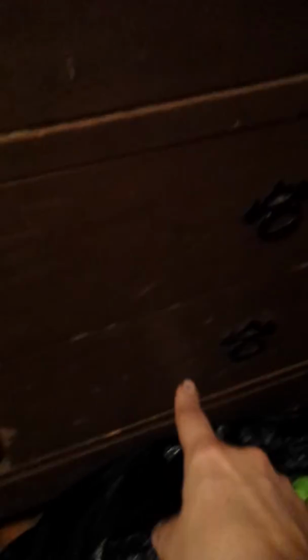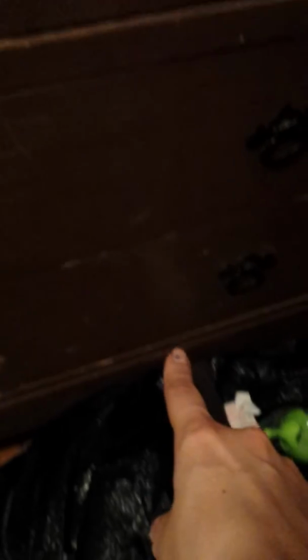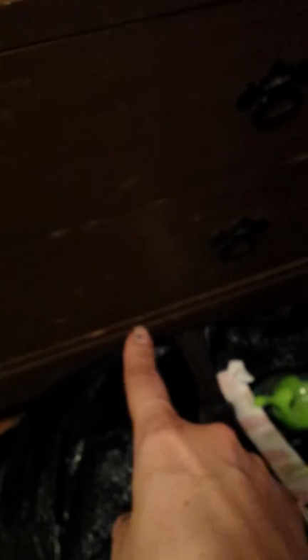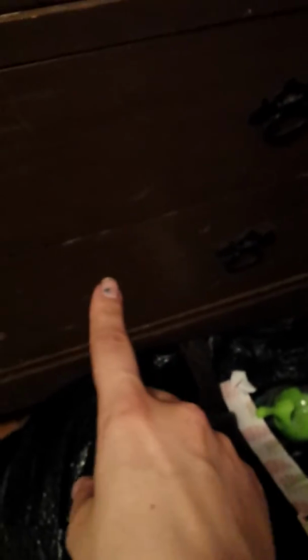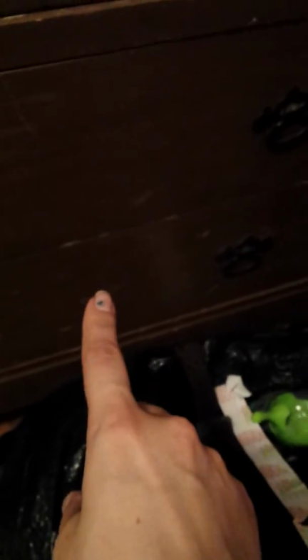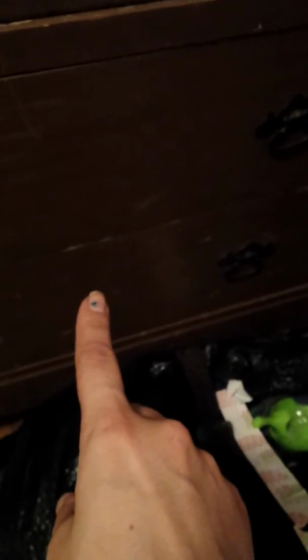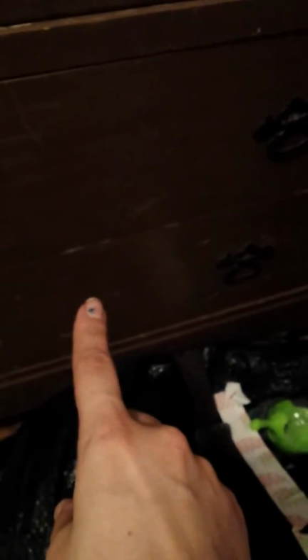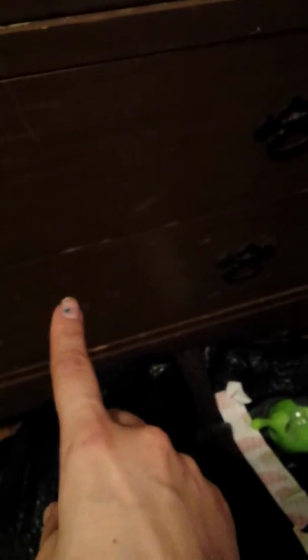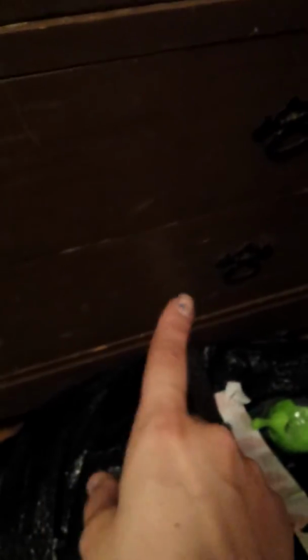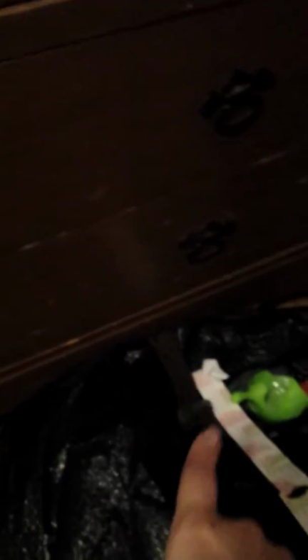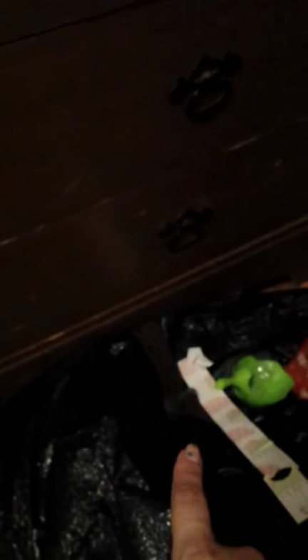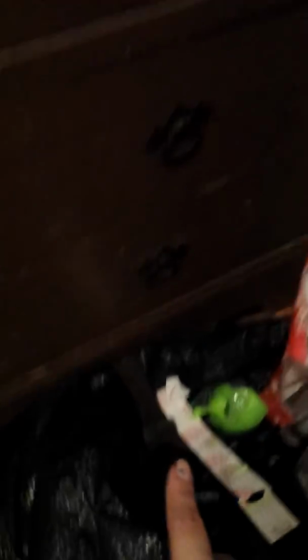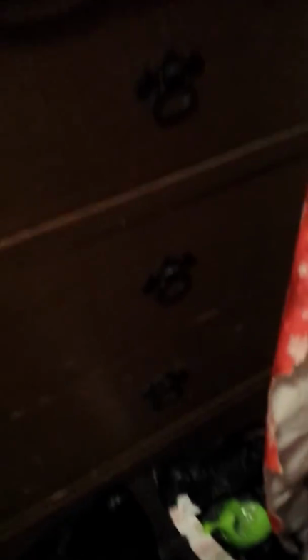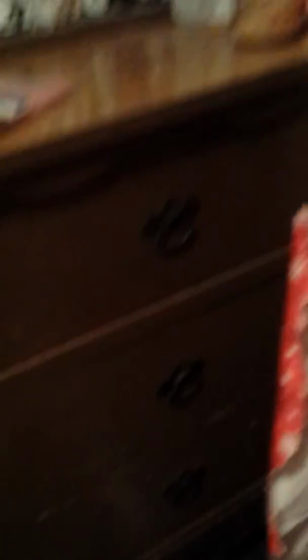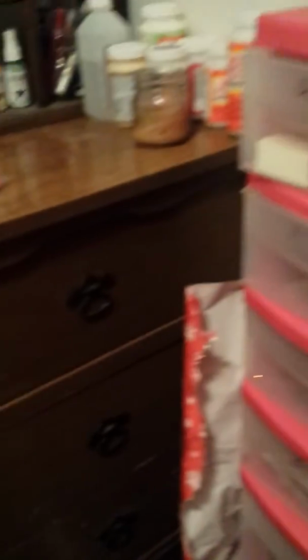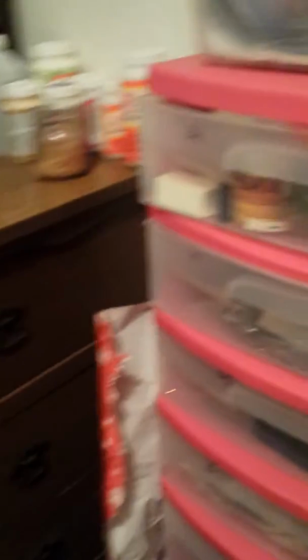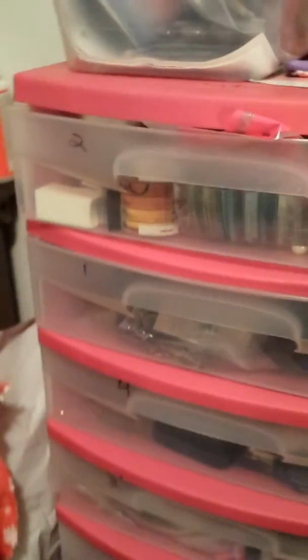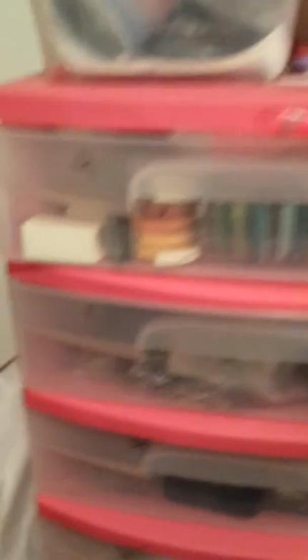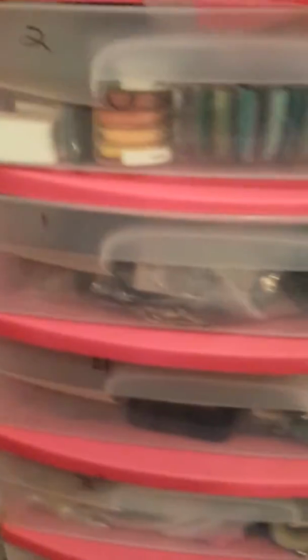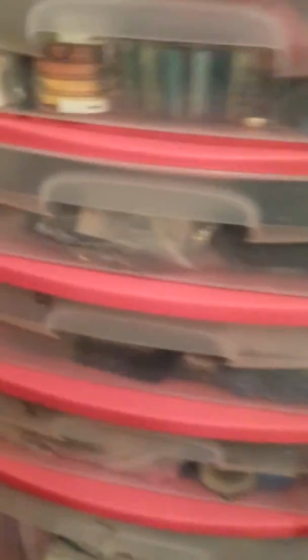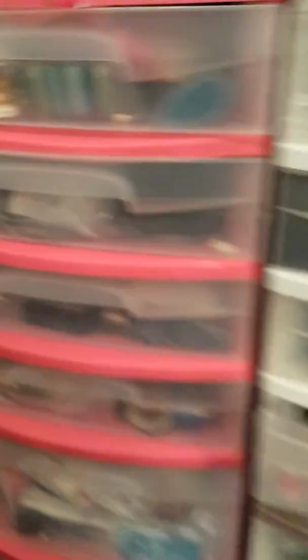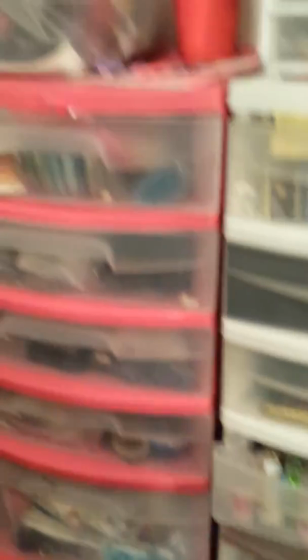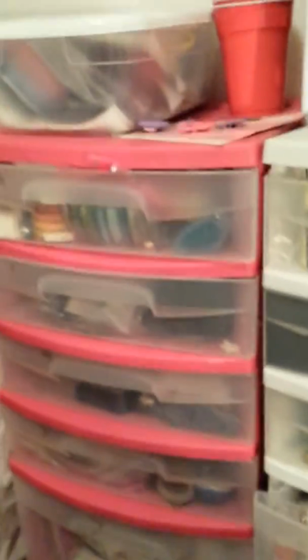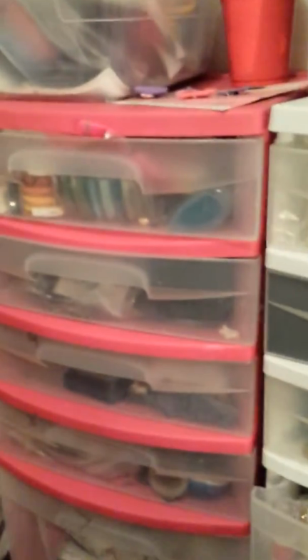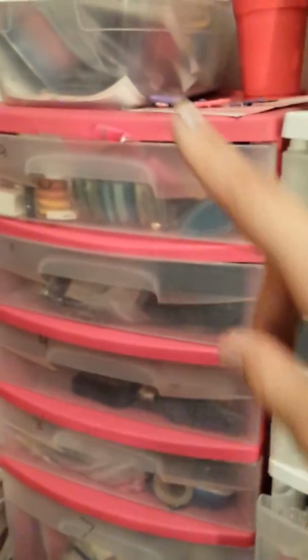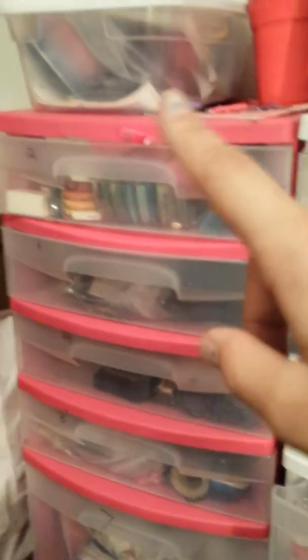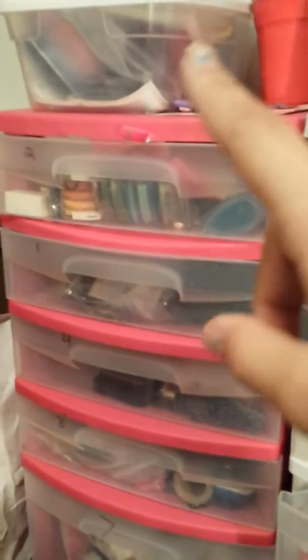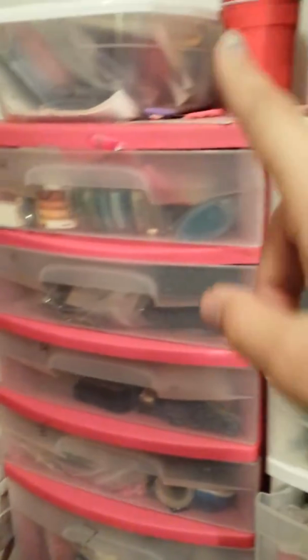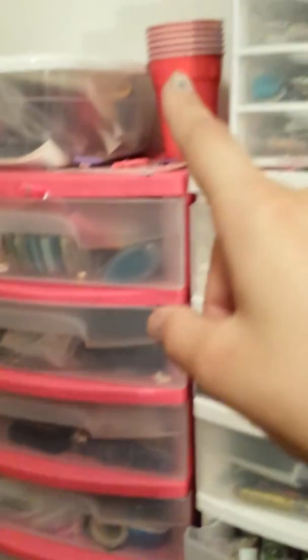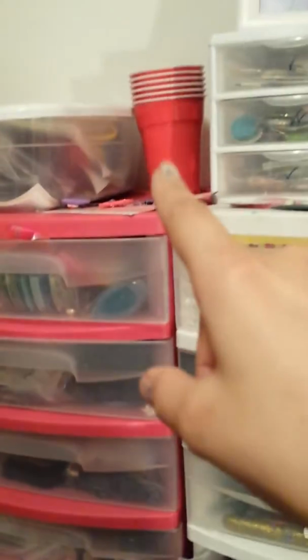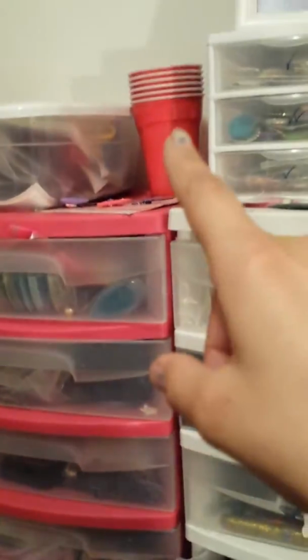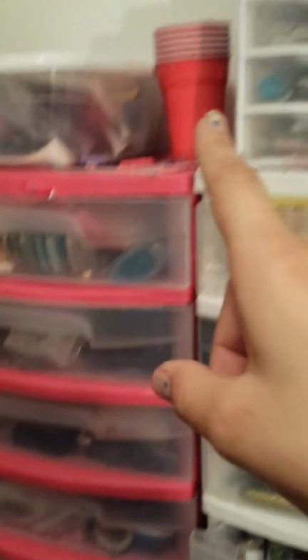I'm not going to show you this drawer because it's not organized. This is just my garbage bag — some cups from when I'm painting.